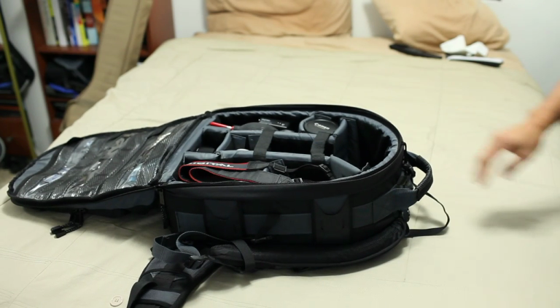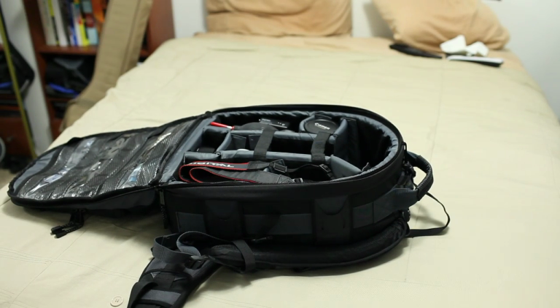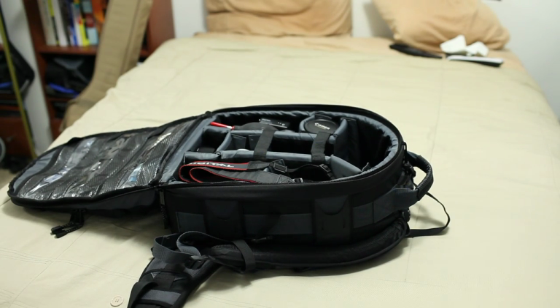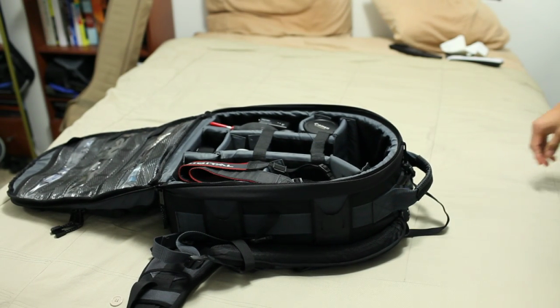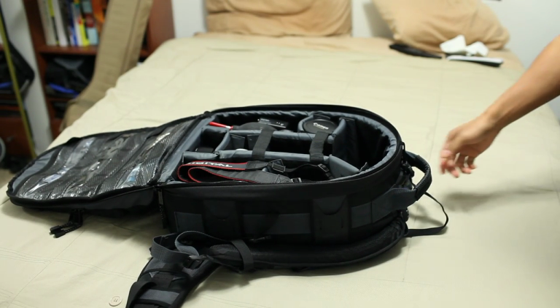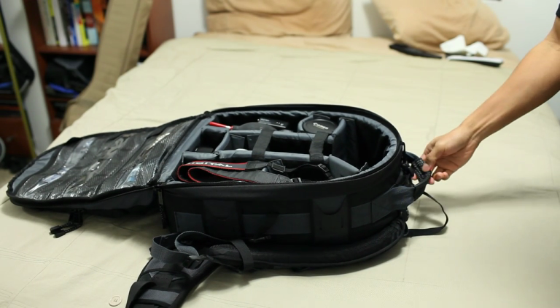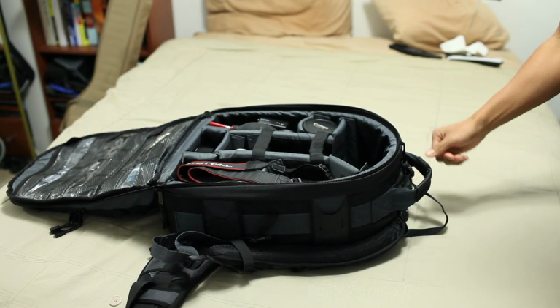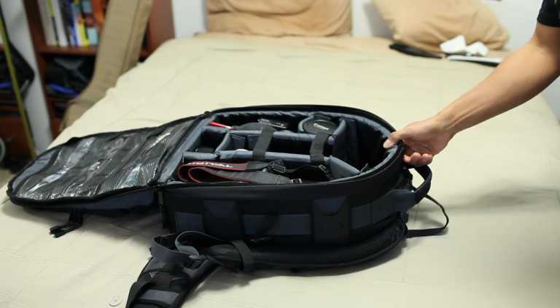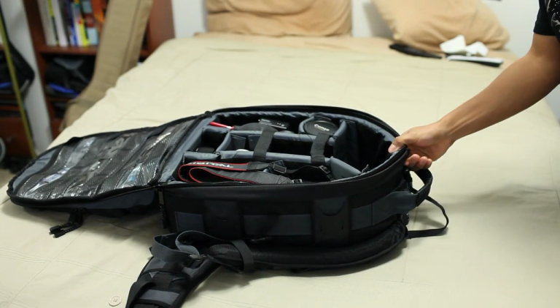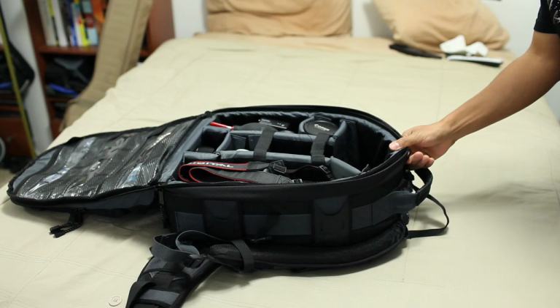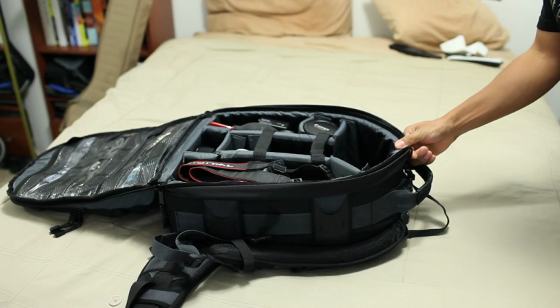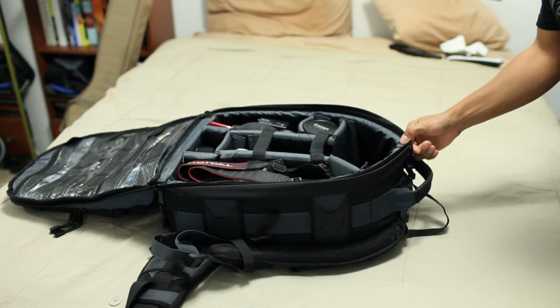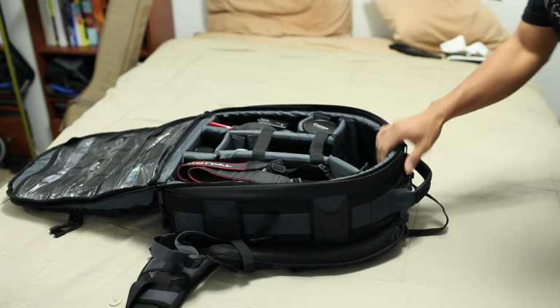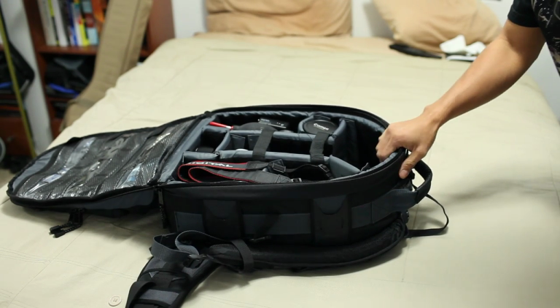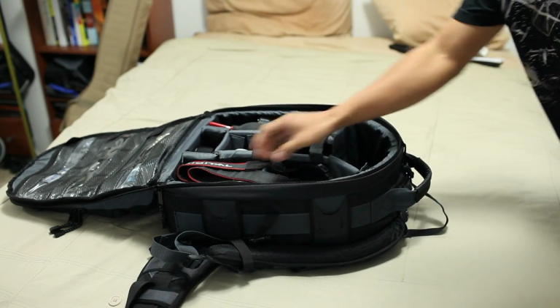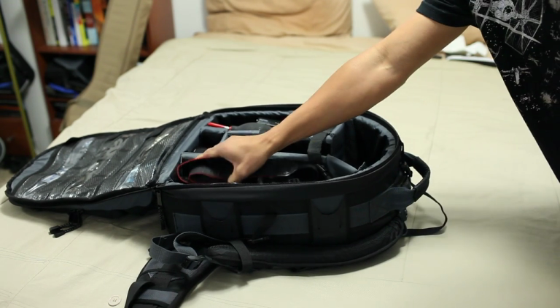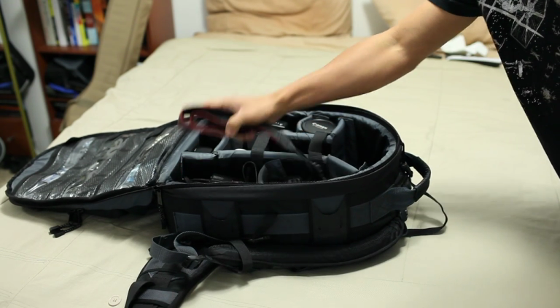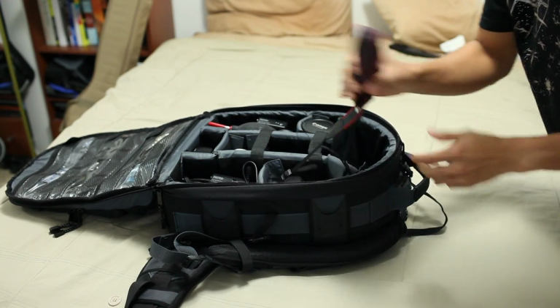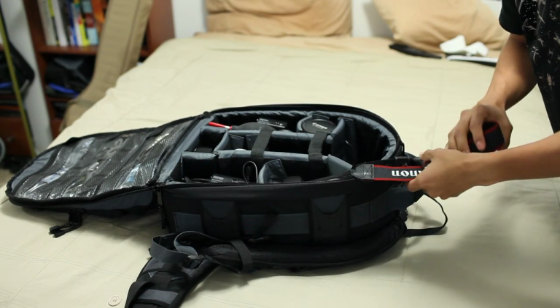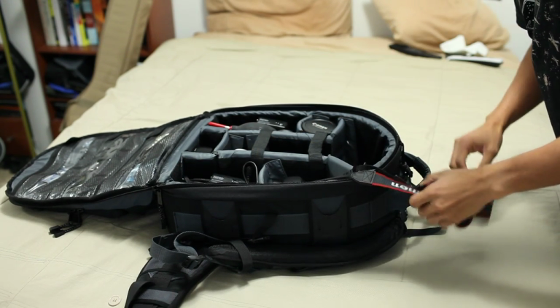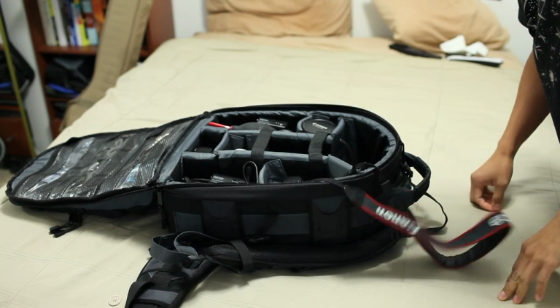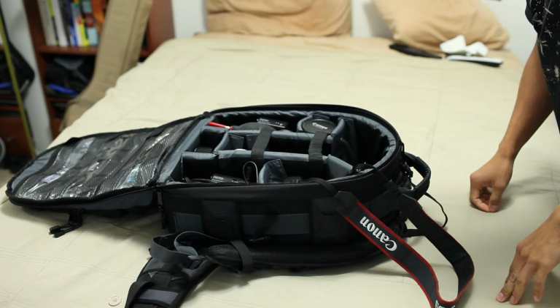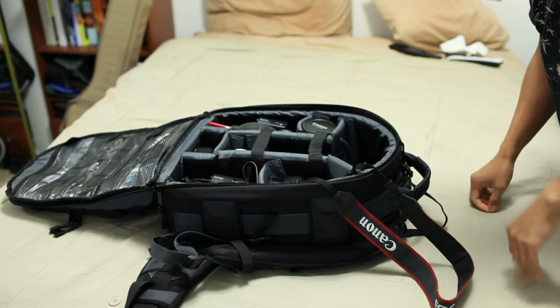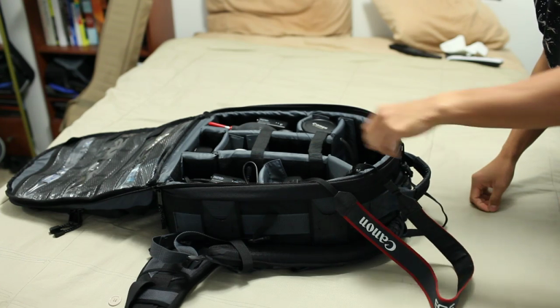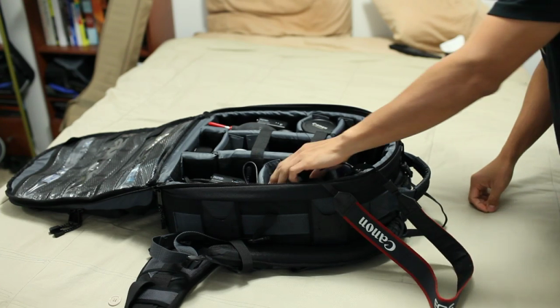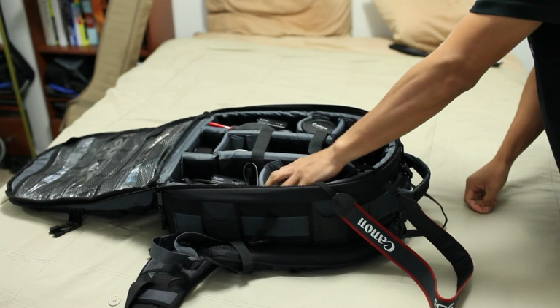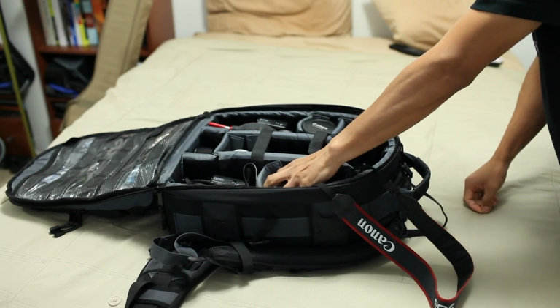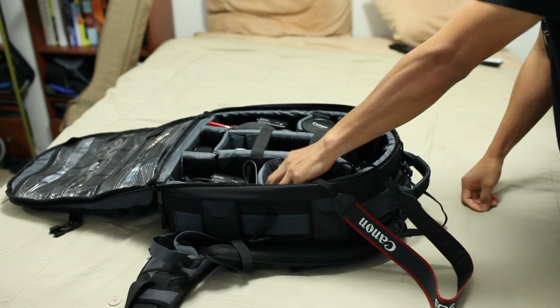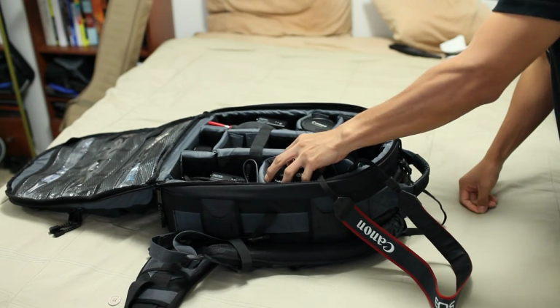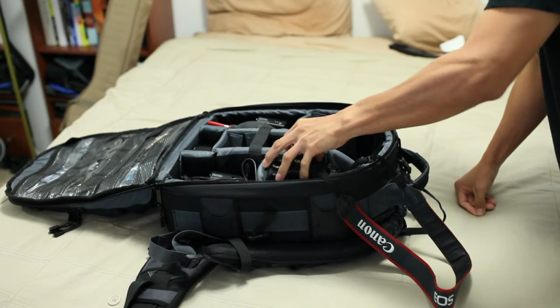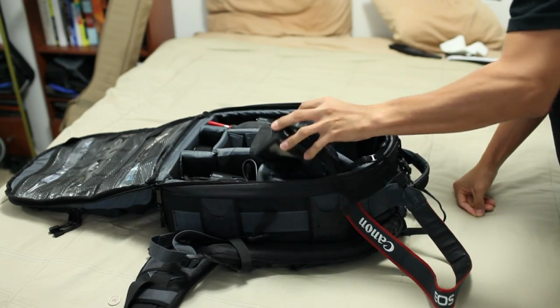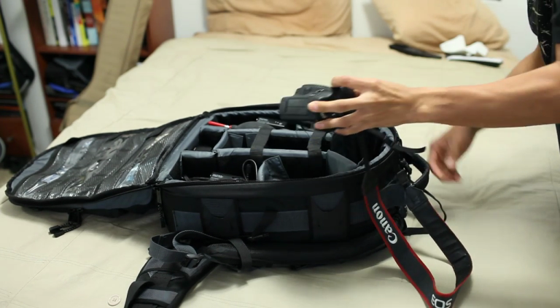This is my camera bag. It's a Tamrac Expedition 7. It's a pretty big bag, but it allows me to carry all my equipment. It actually fits pretty comfortably, even despite its size.